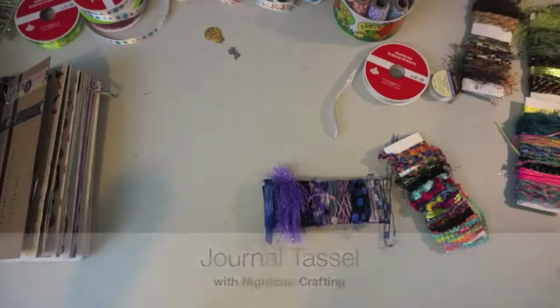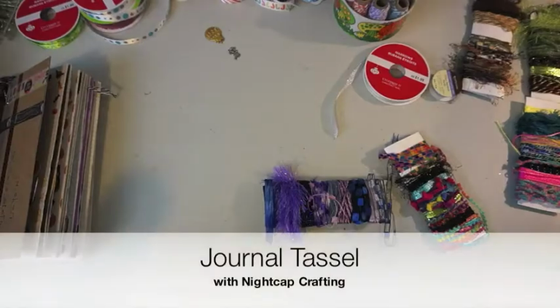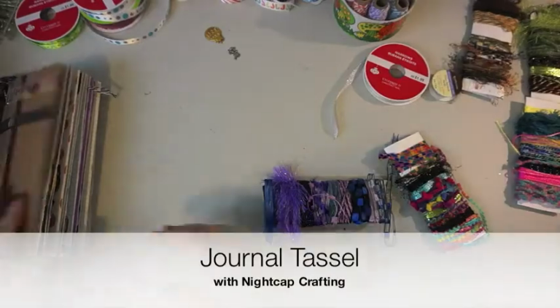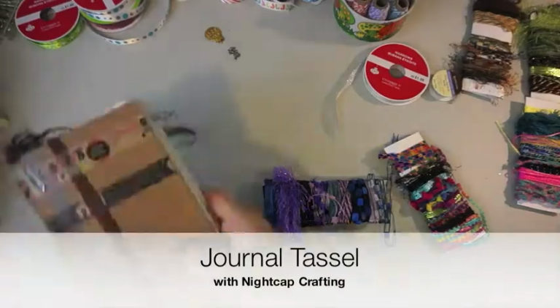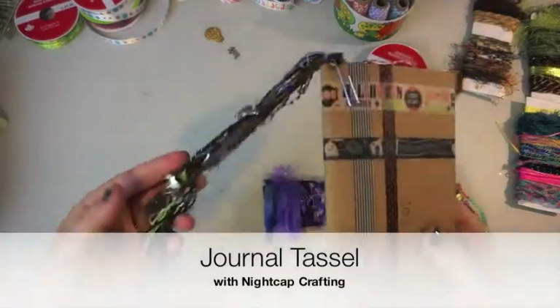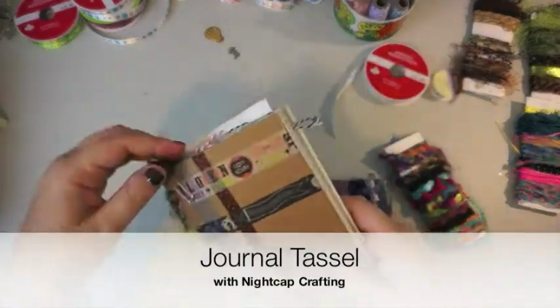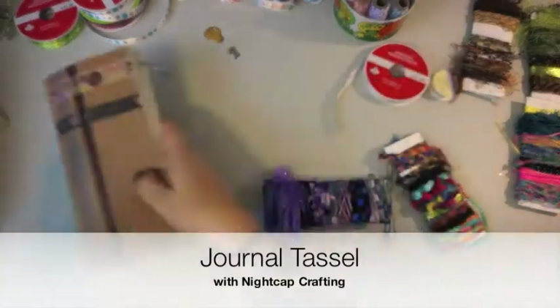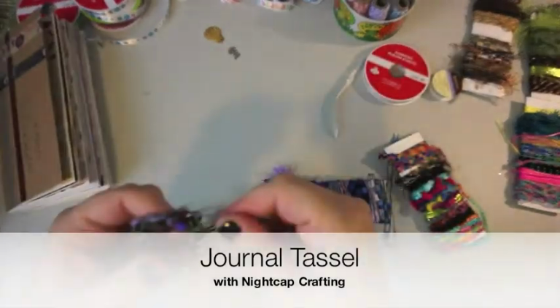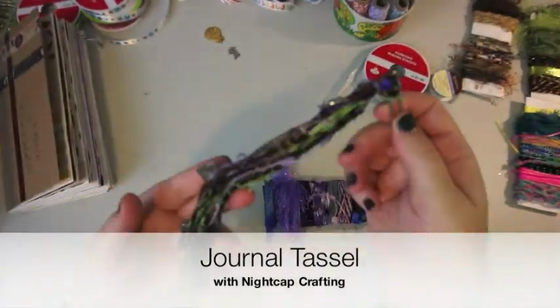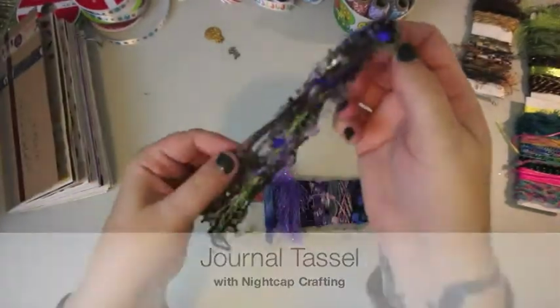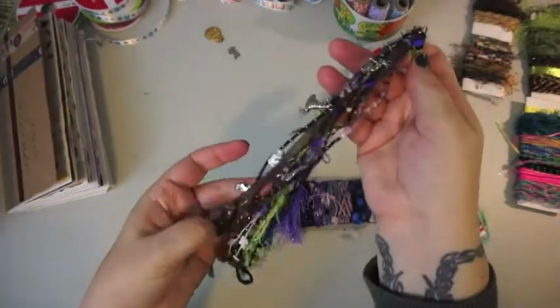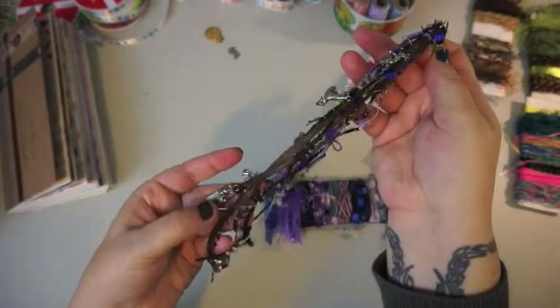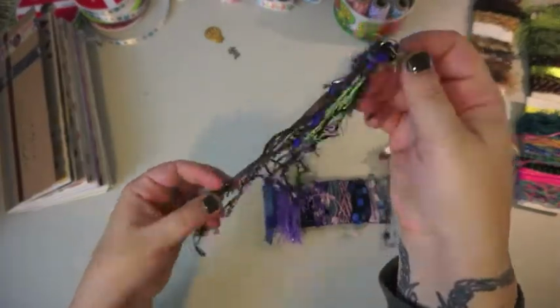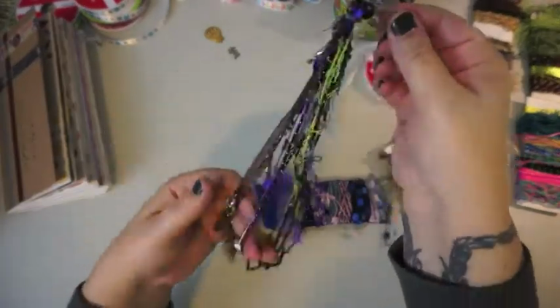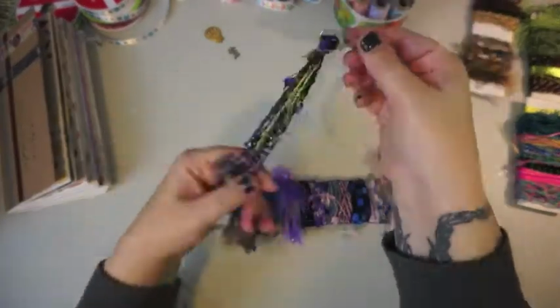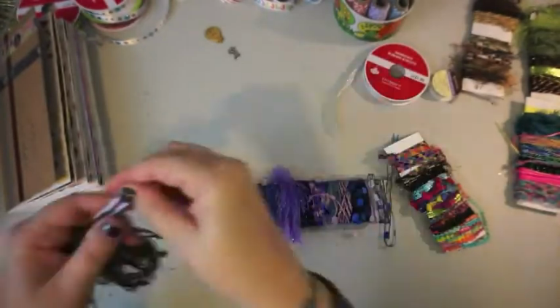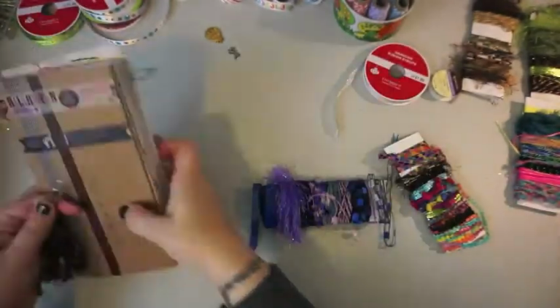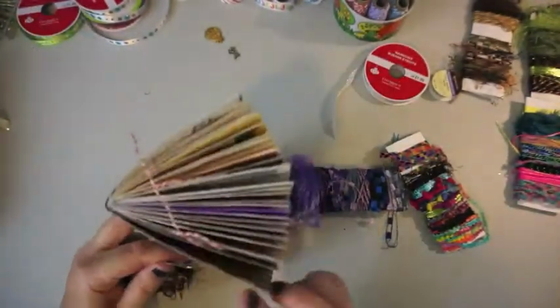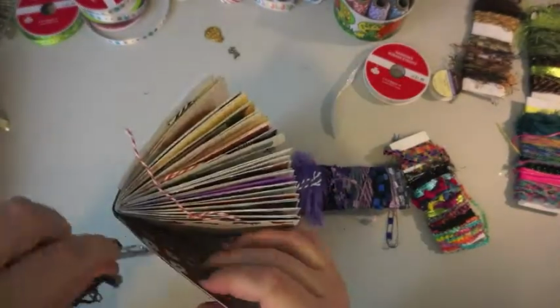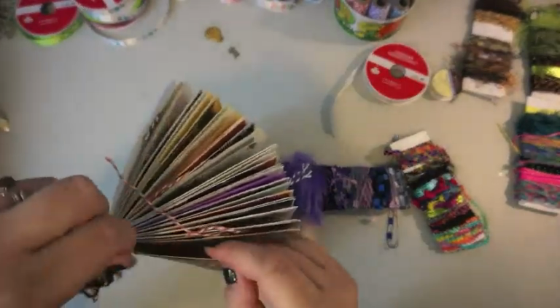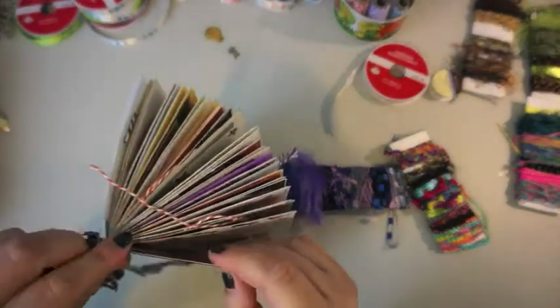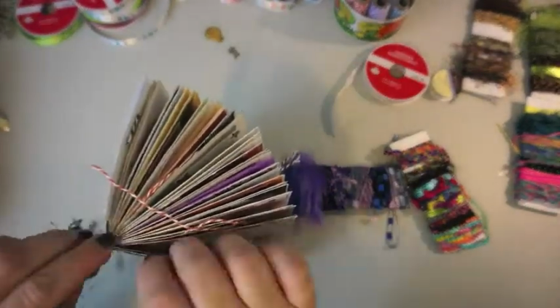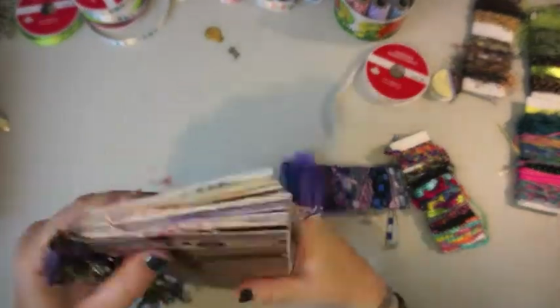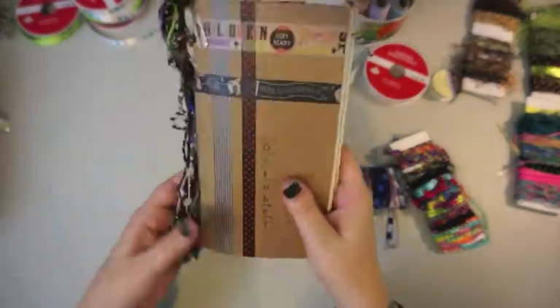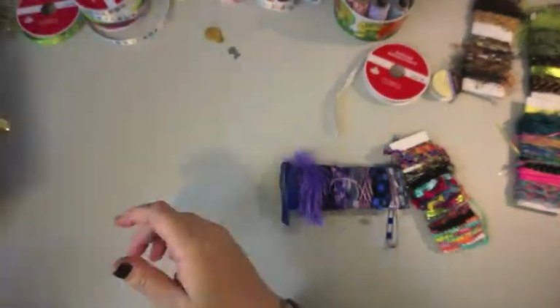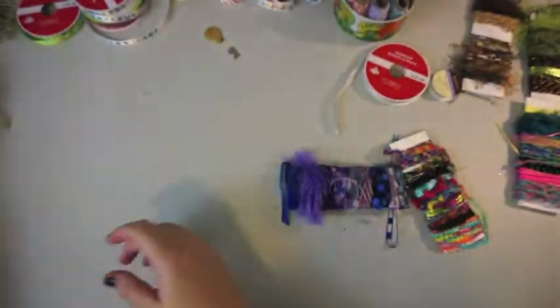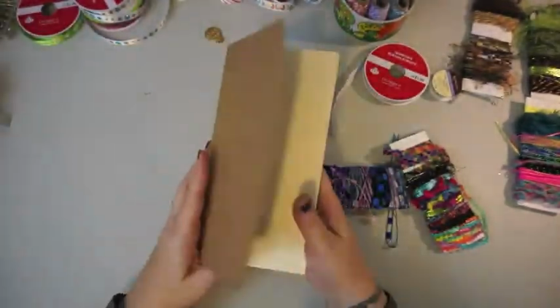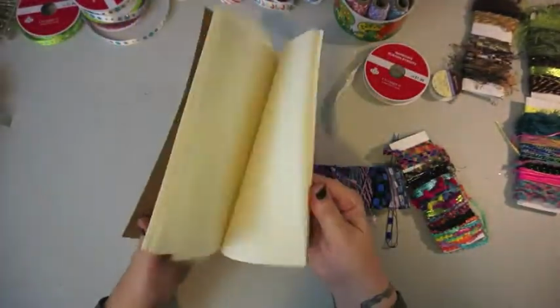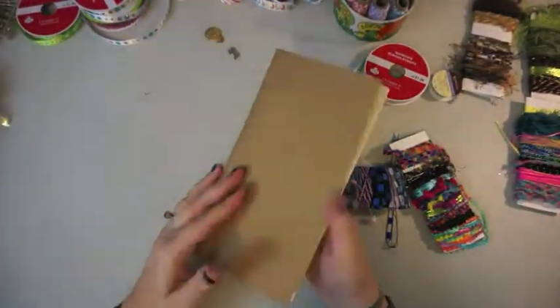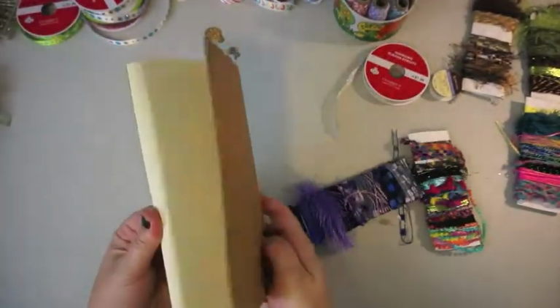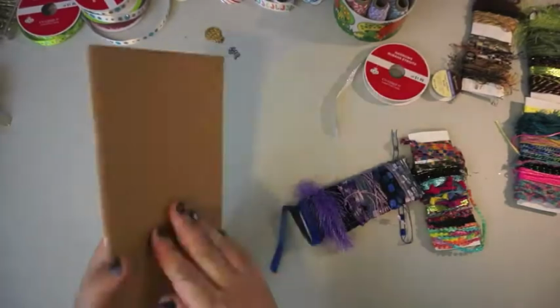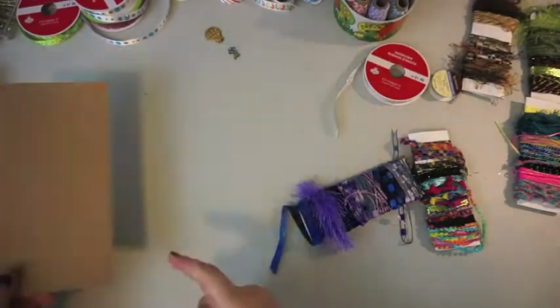Hi friends, welcome back to Nightcap Crafting. Today we're going to do an easy journal tassel. This was the one I made for my October daily. I'm going to make one today for my December daily.